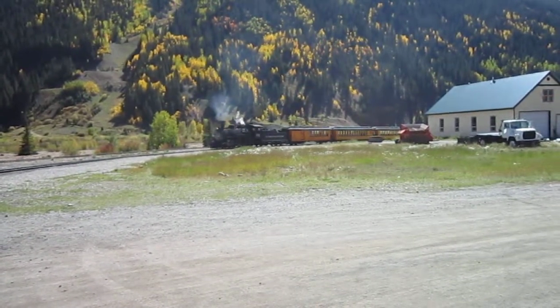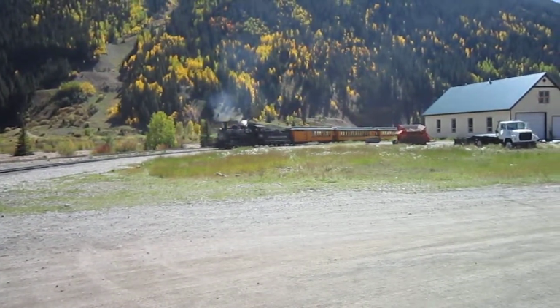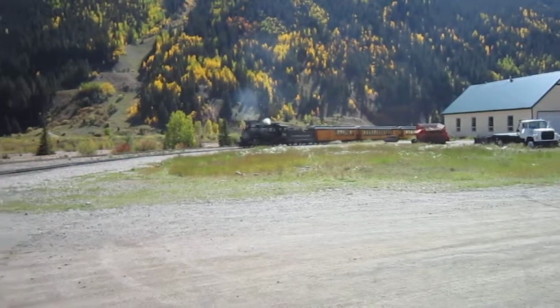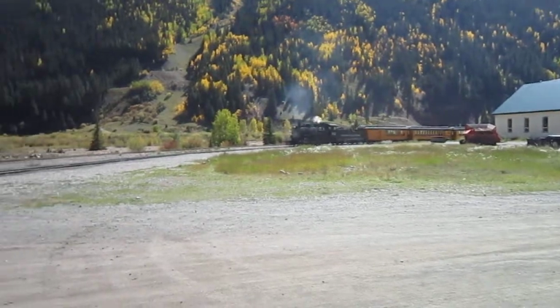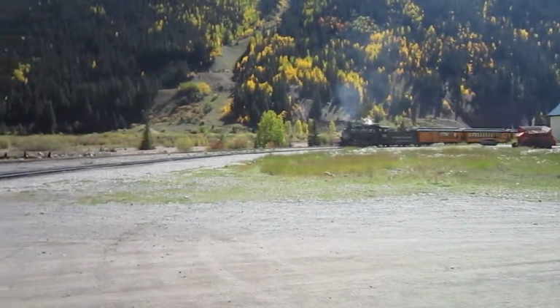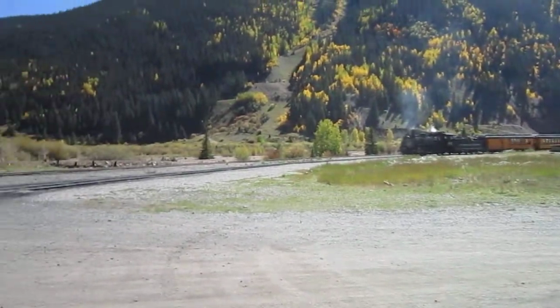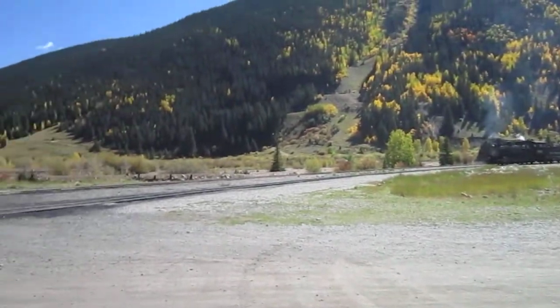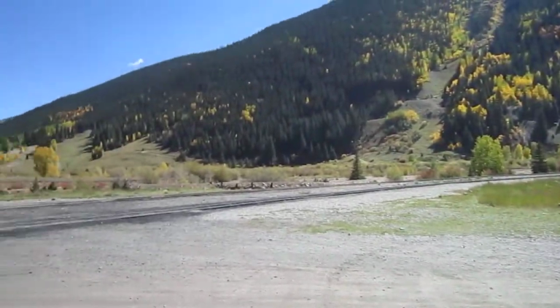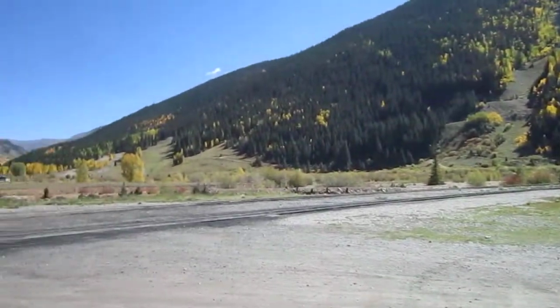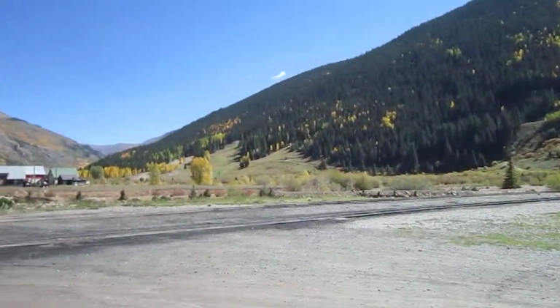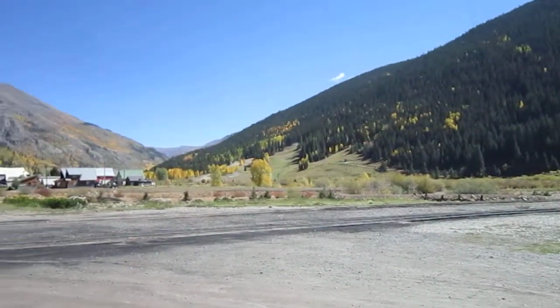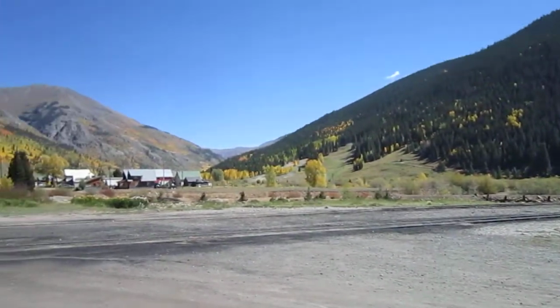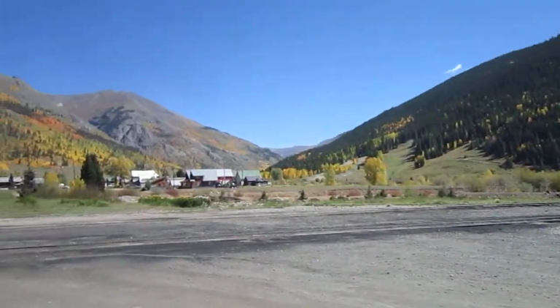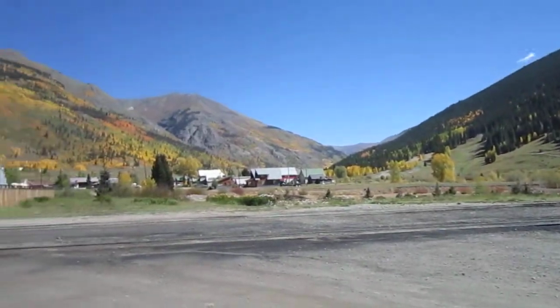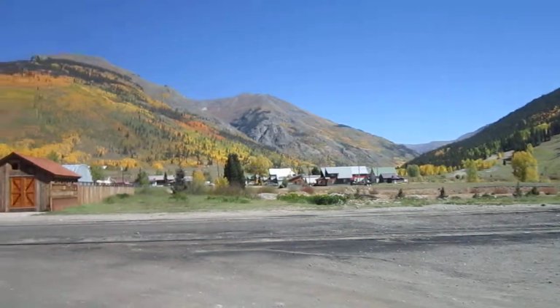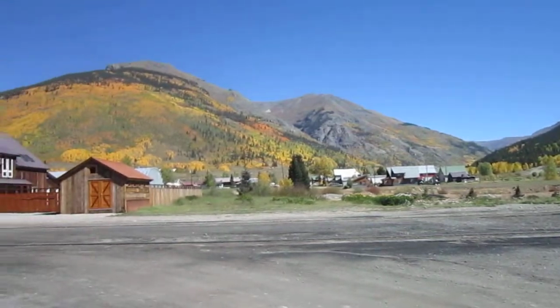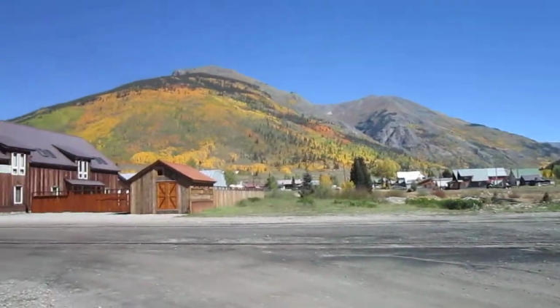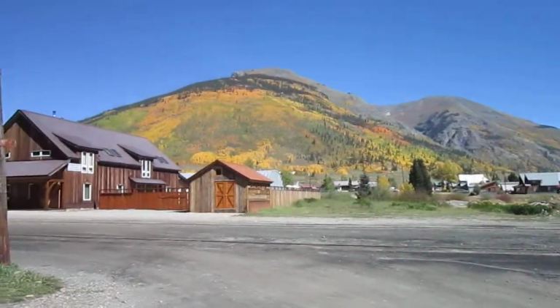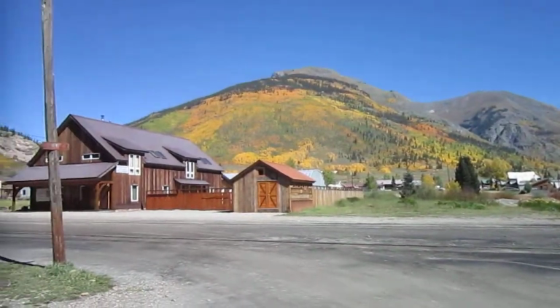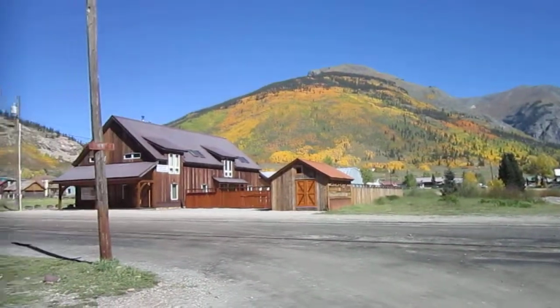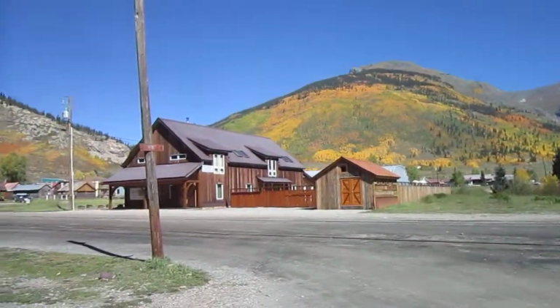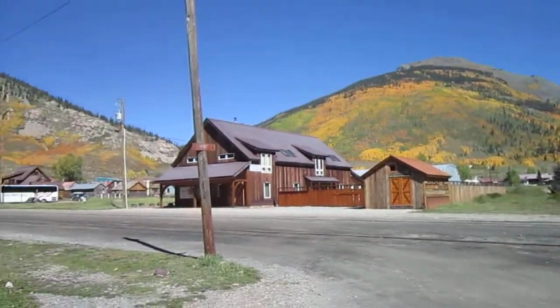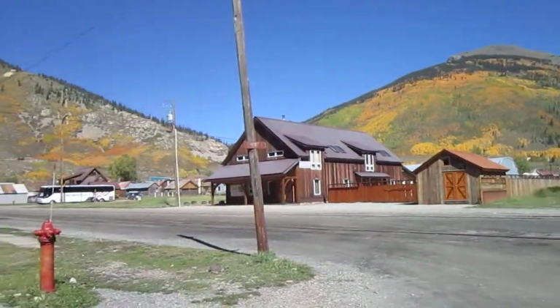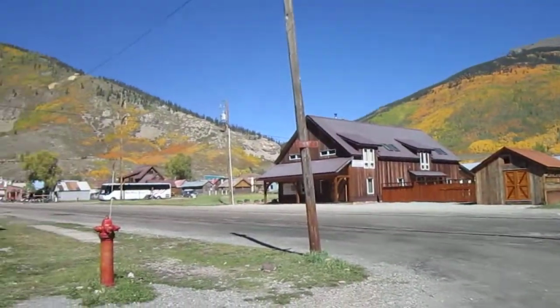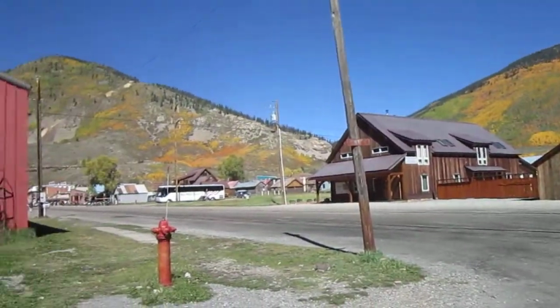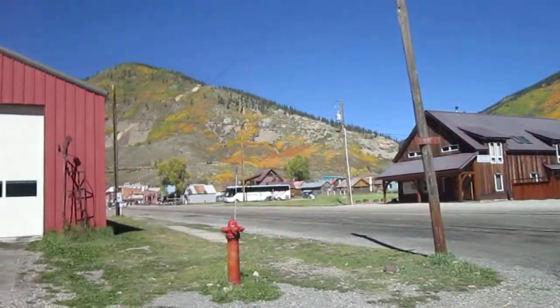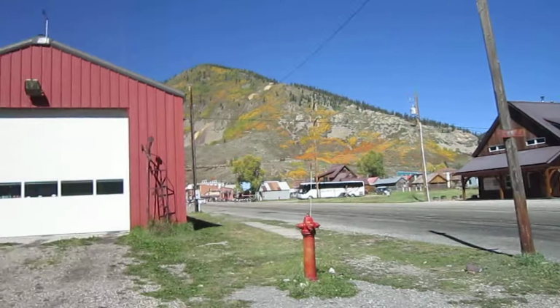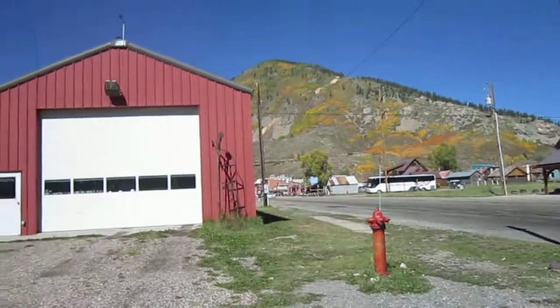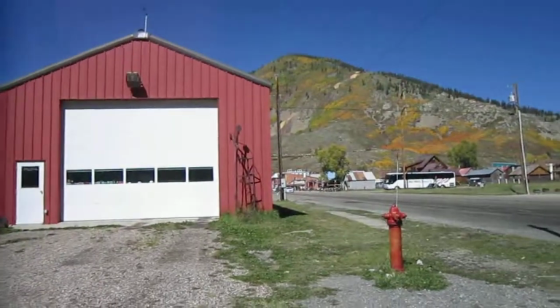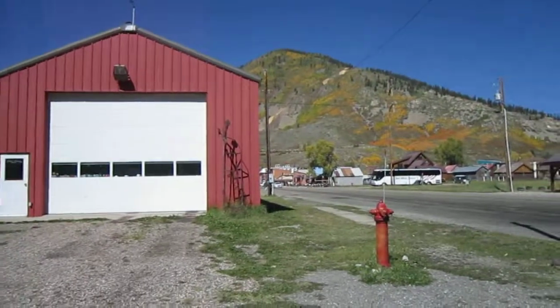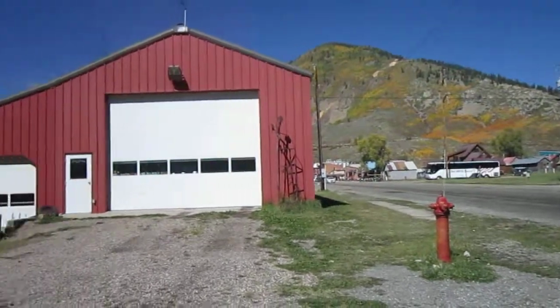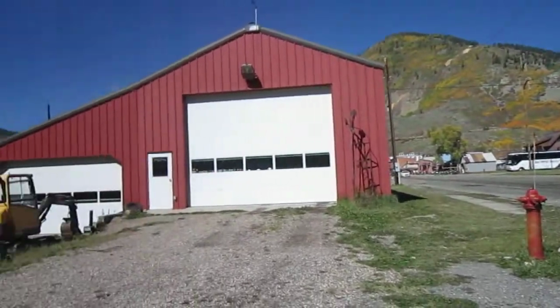We think we'll drive through Durango, maybe even stop, maybe not. This is just a beautiful place — Silverton is just incredible. The town, the structures, the buildings, the scenery — fantastic.